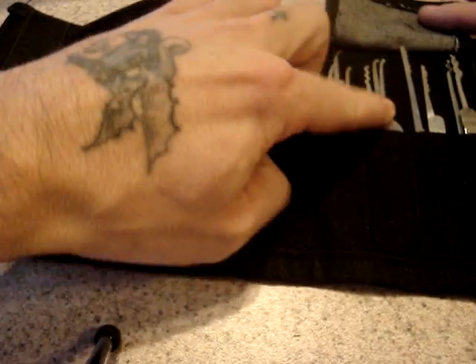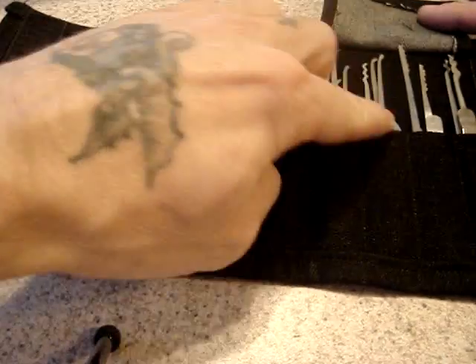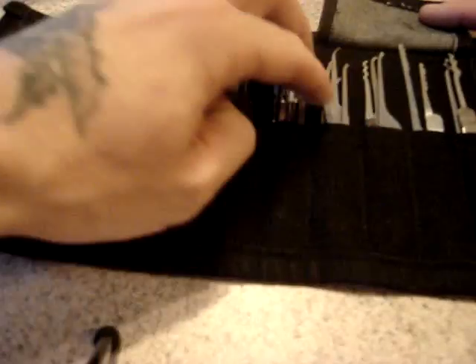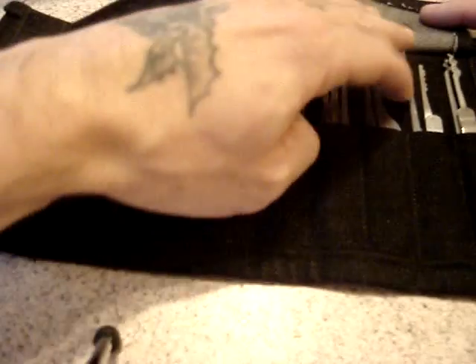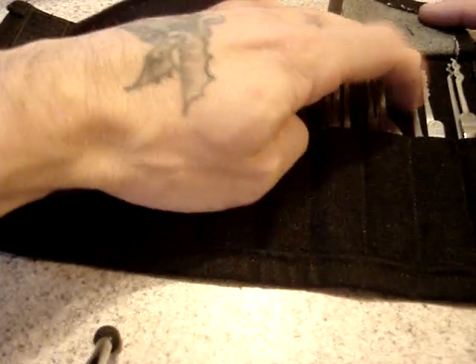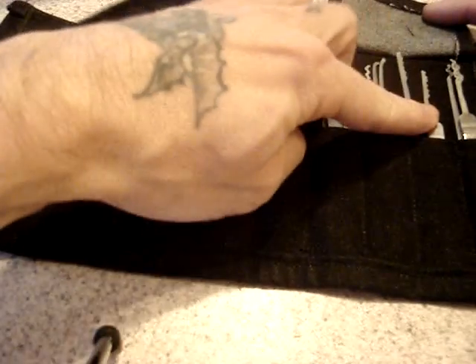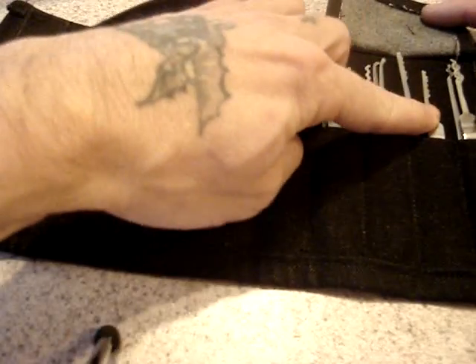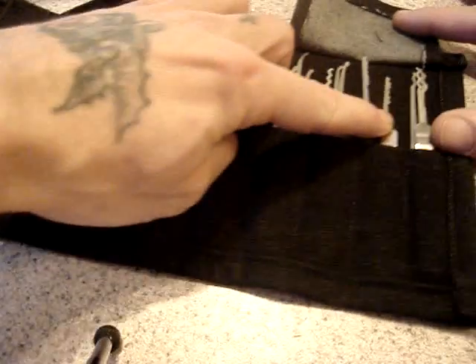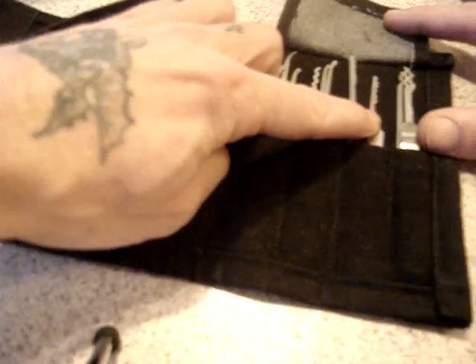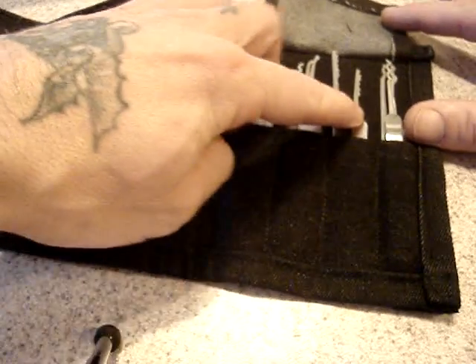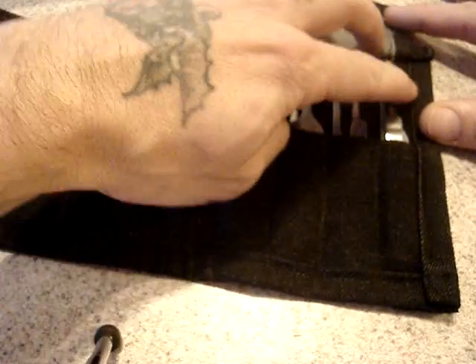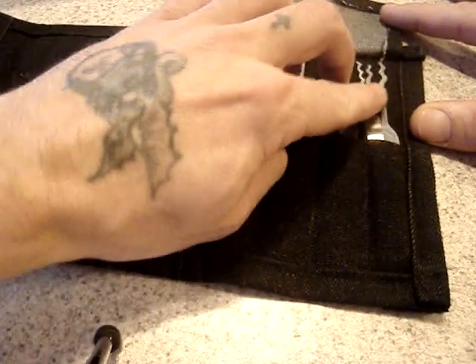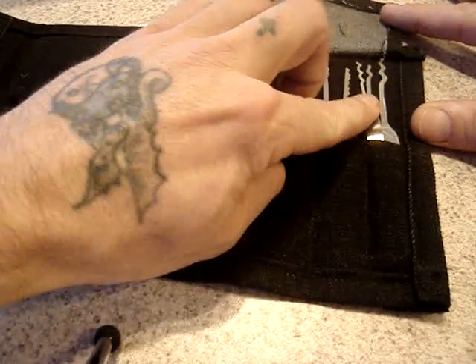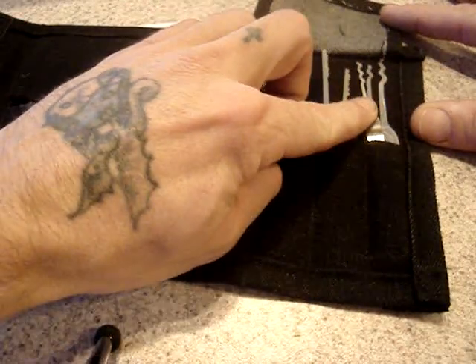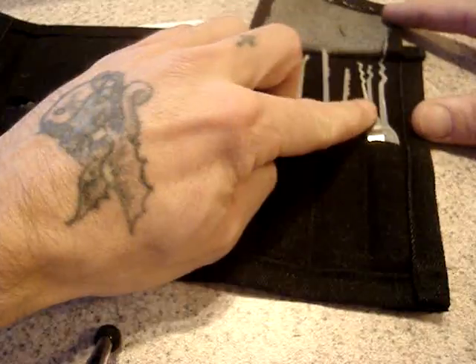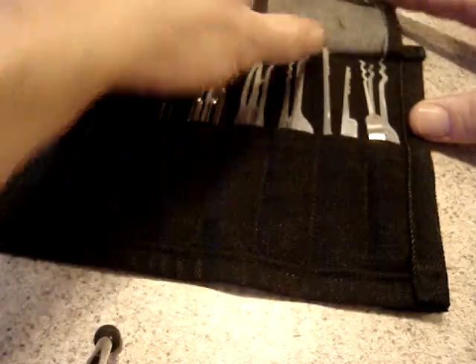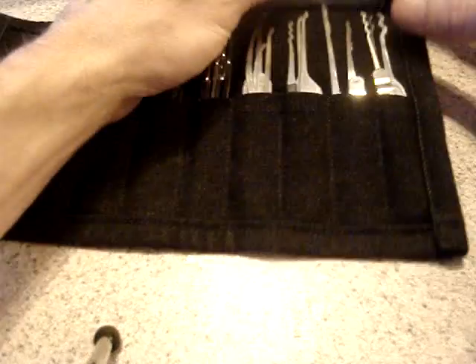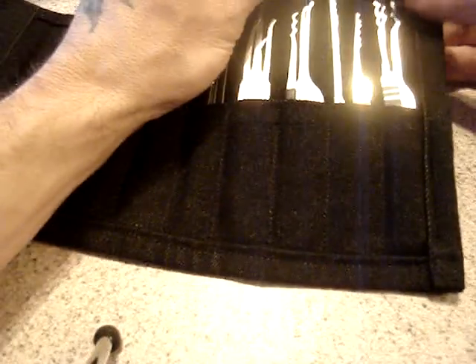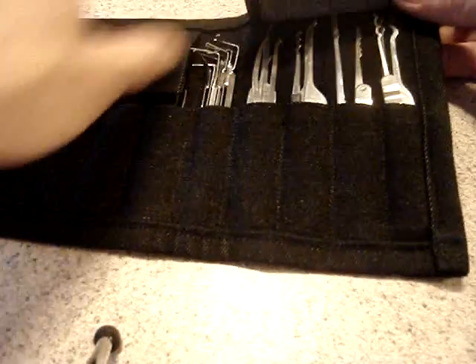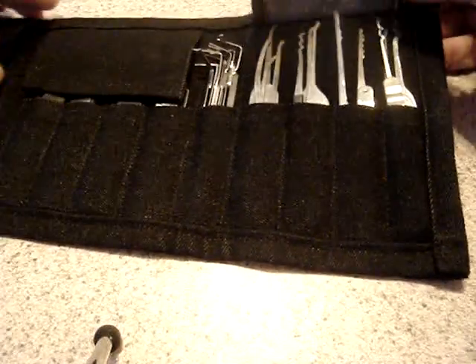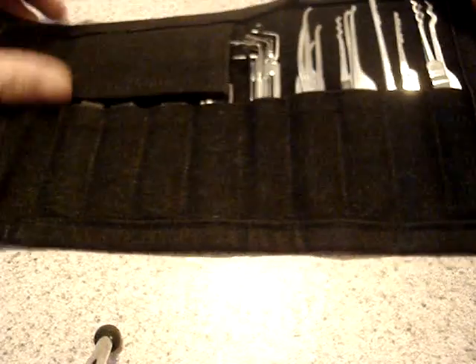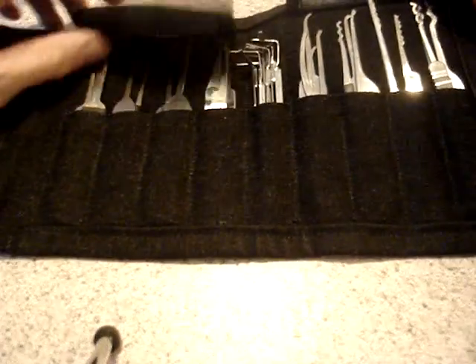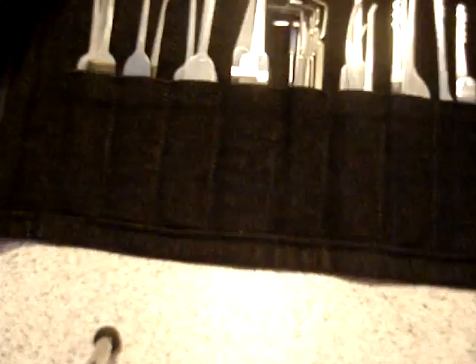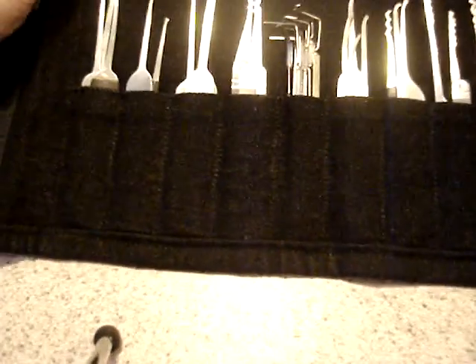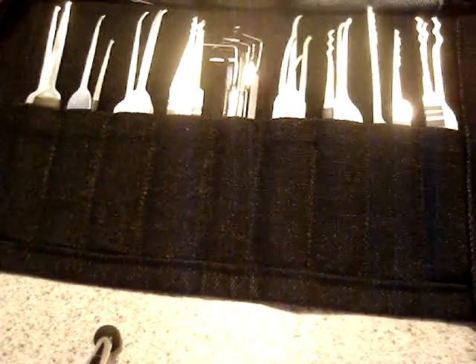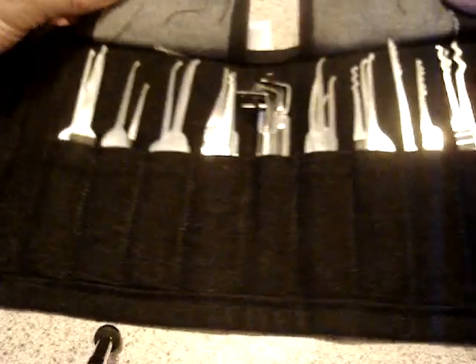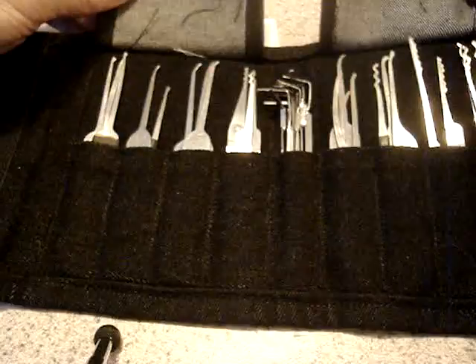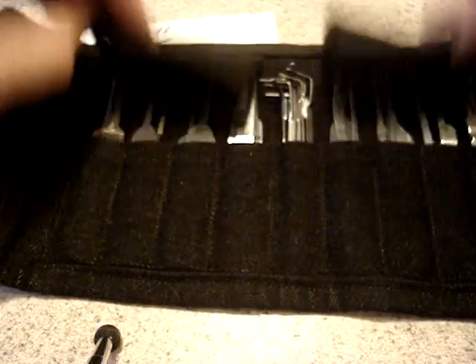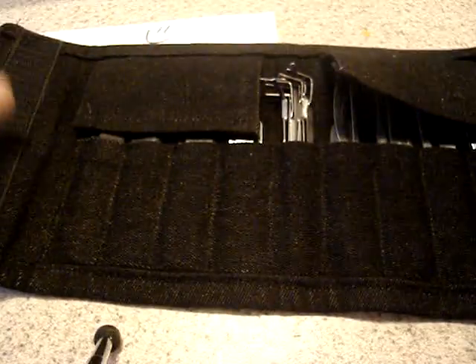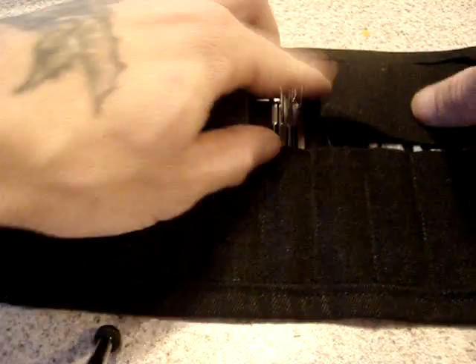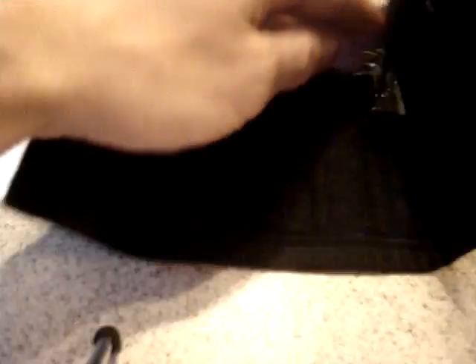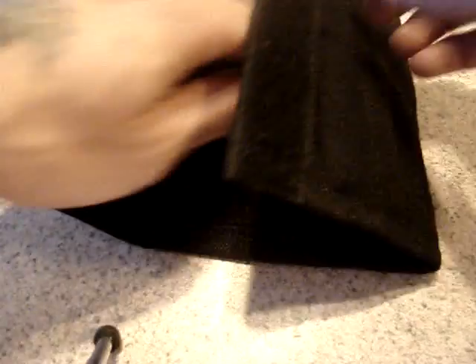Offset ball rakes, other kind of city rakes, ripple rakes, wave rakes — pretty damn slick if you ask me.